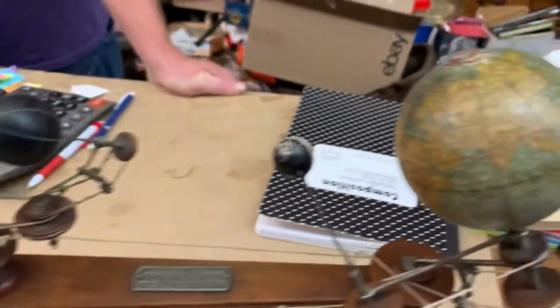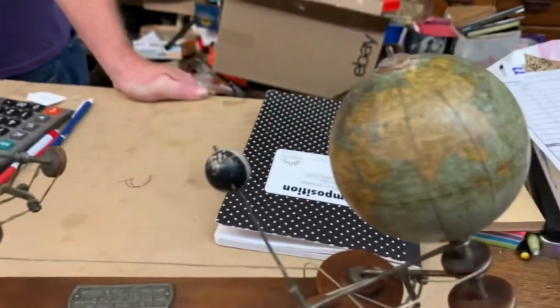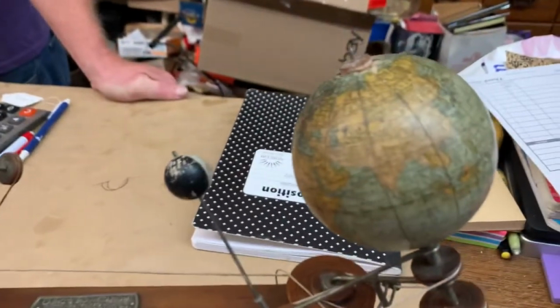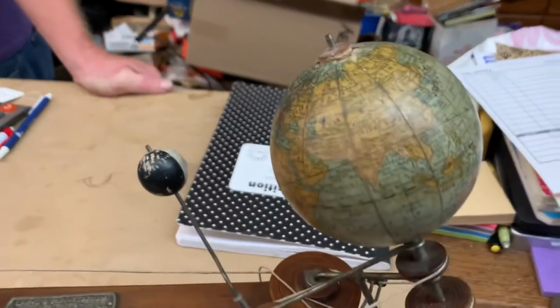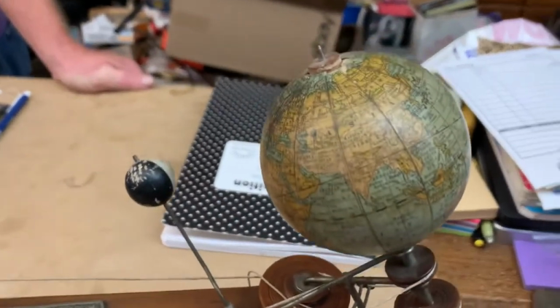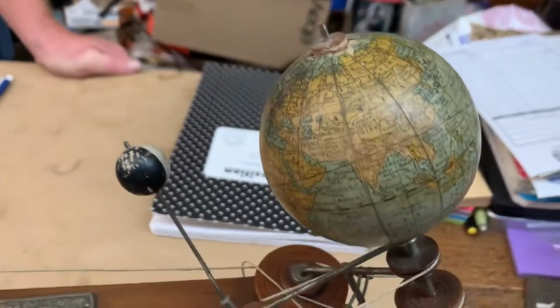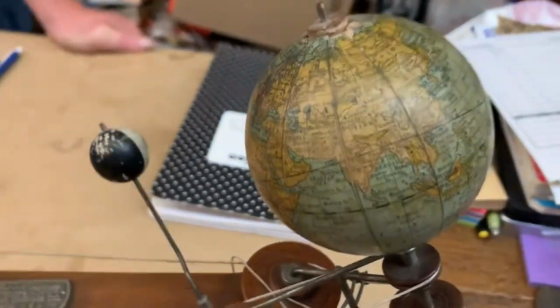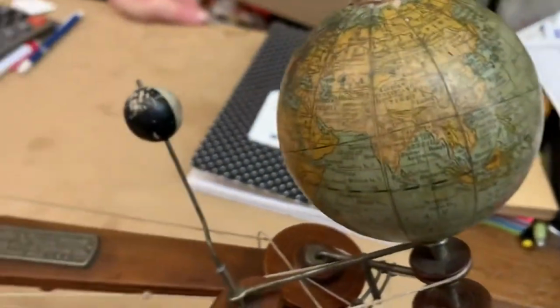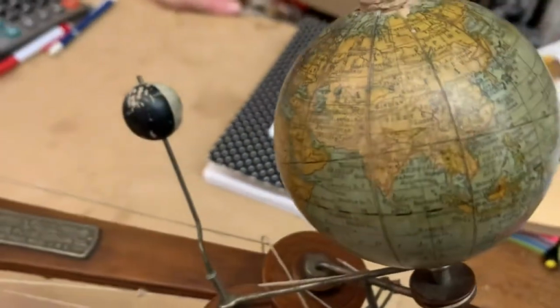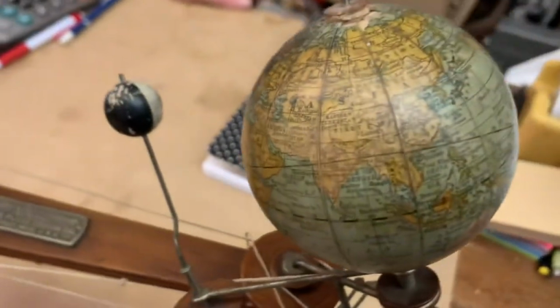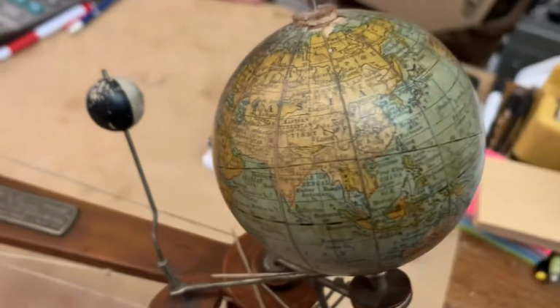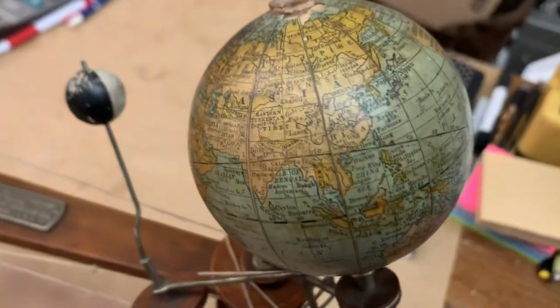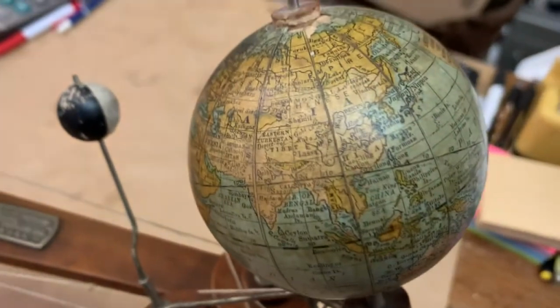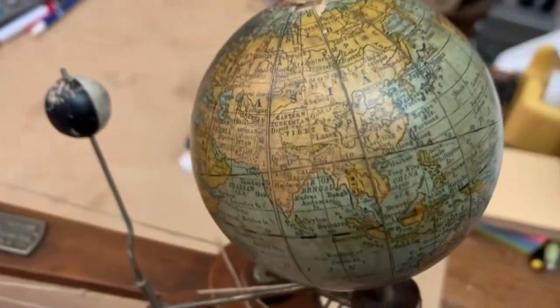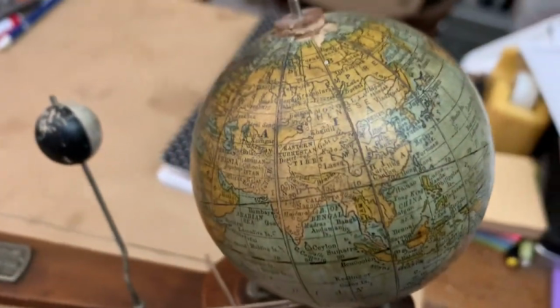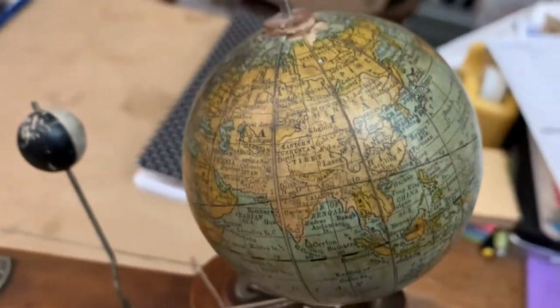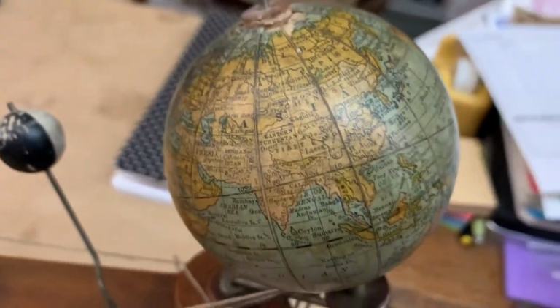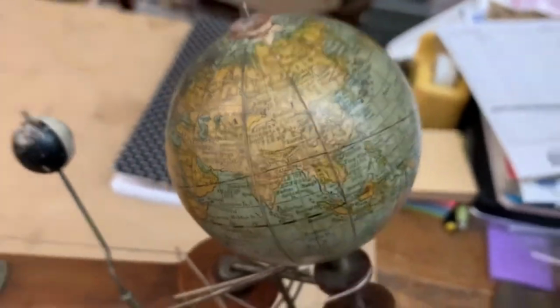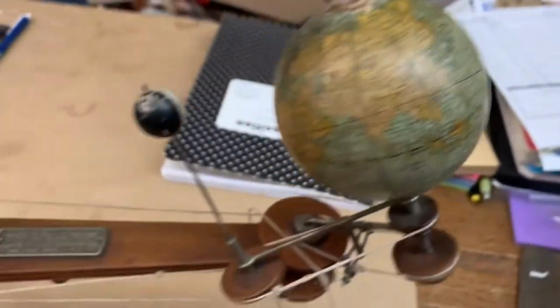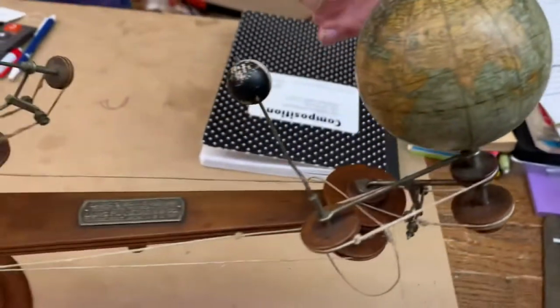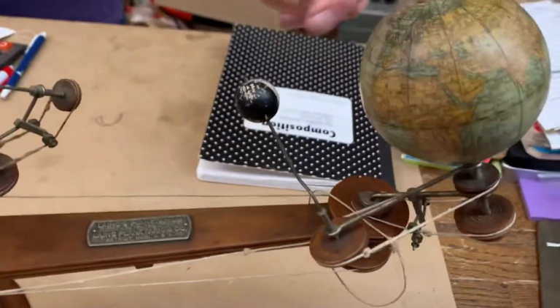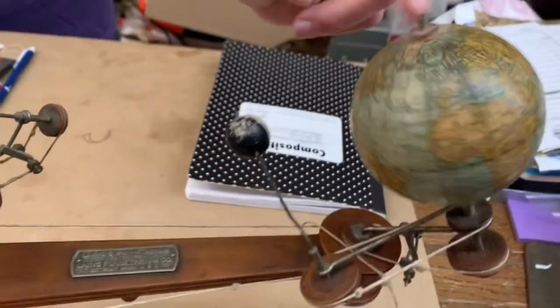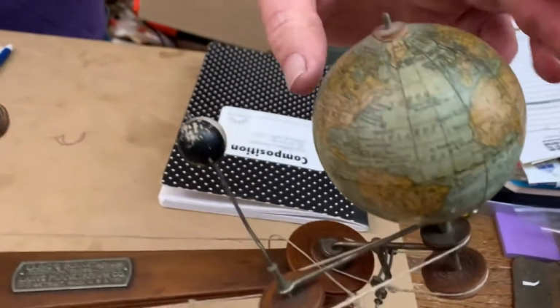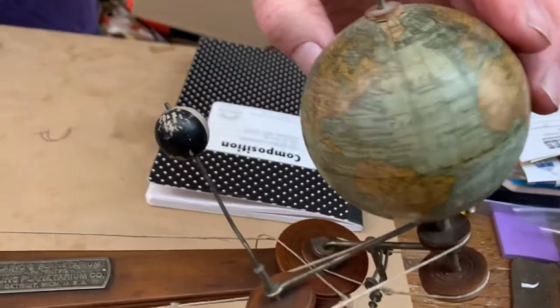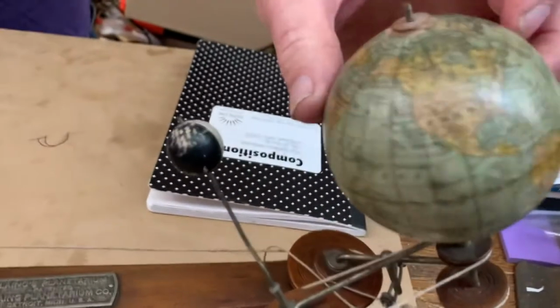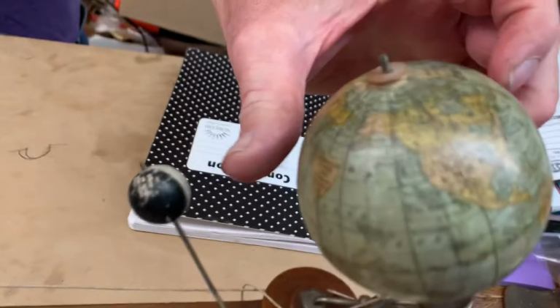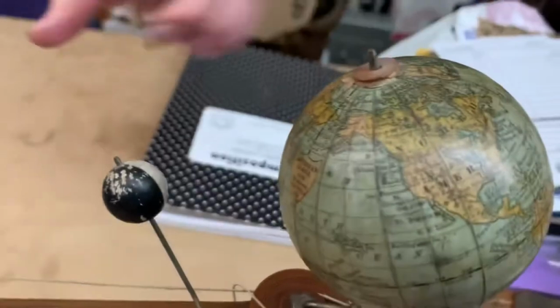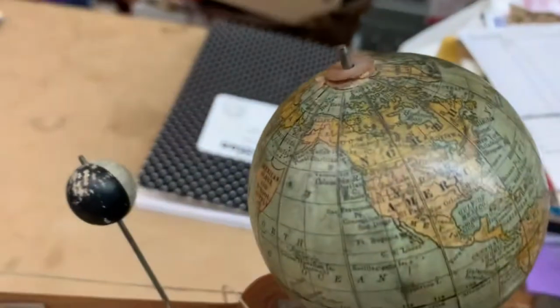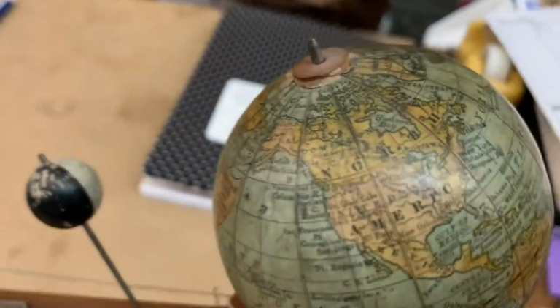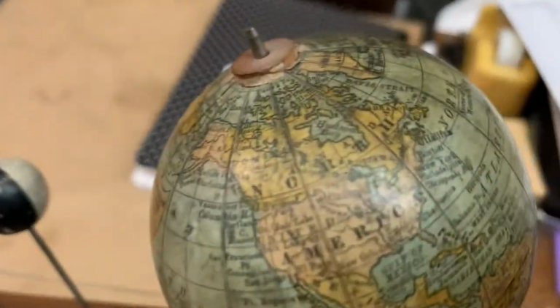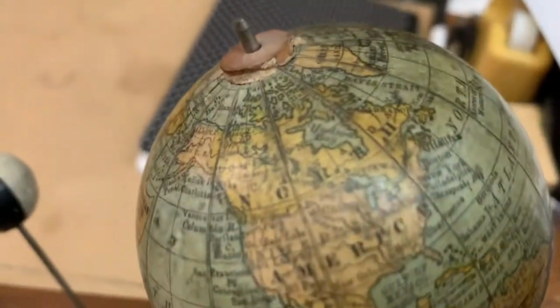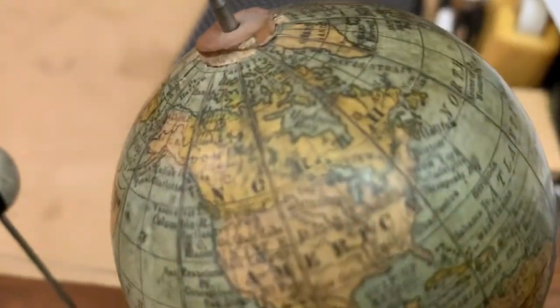Then you have the Earth over here — a globe. Let's see if we can find Toledo. Looks like we're on the wrong side of the planet. Oh, there it is. There's Toledo right there.